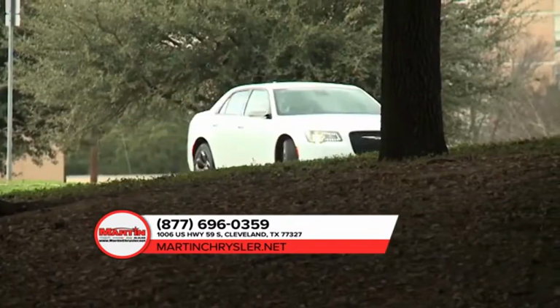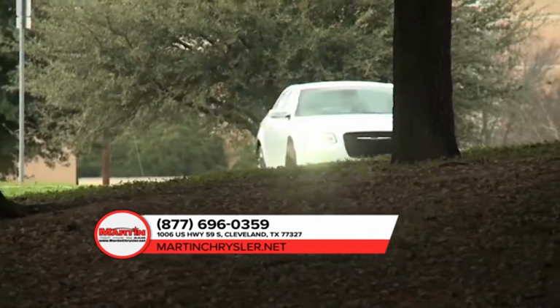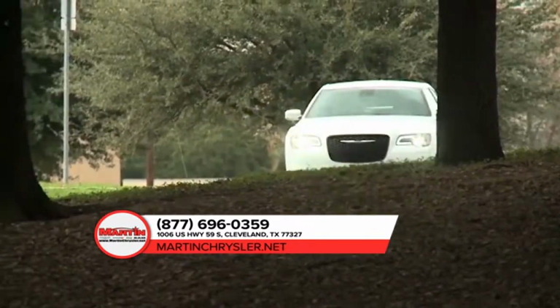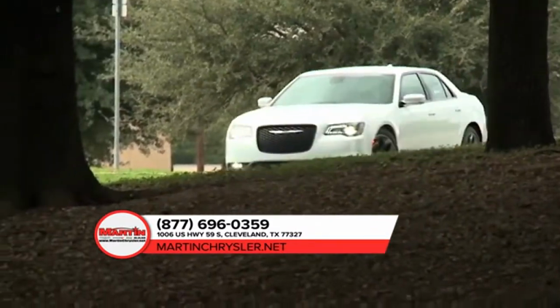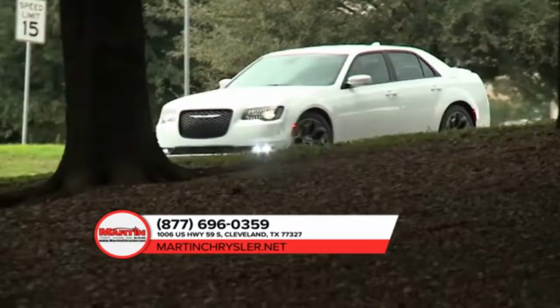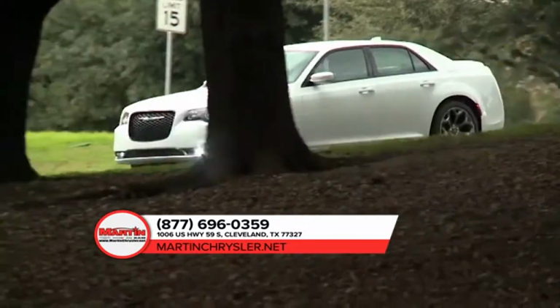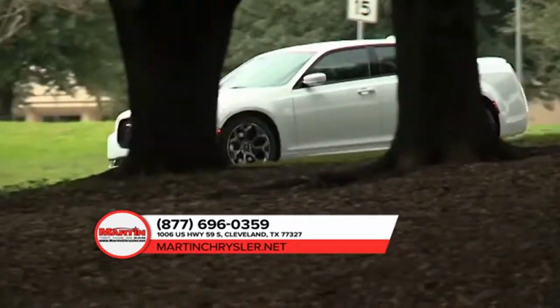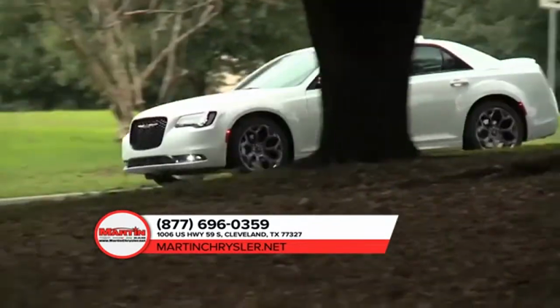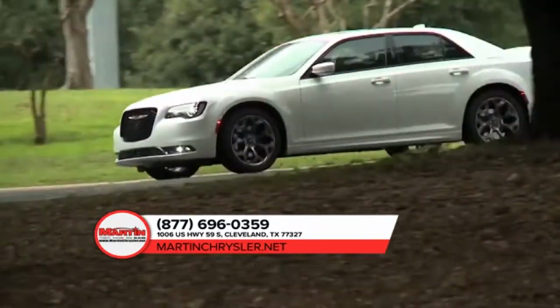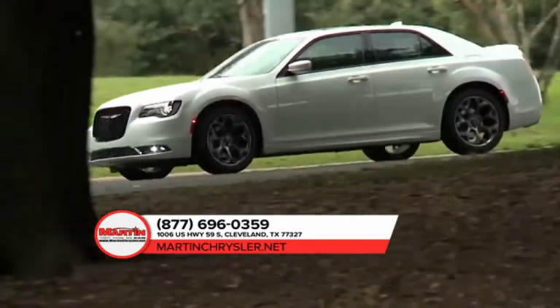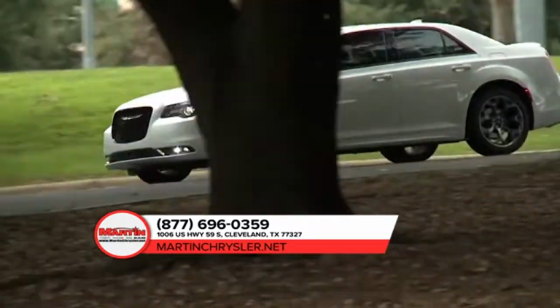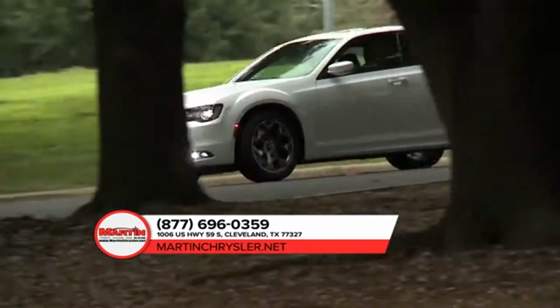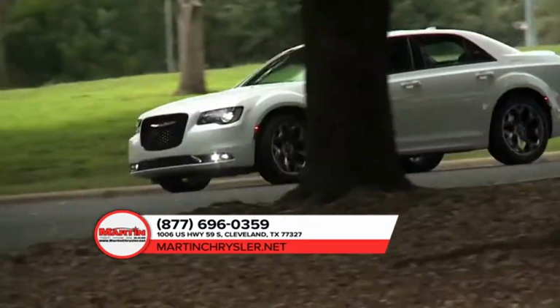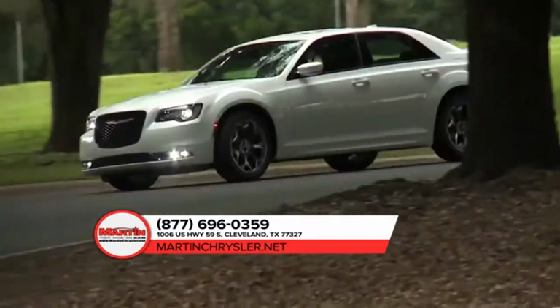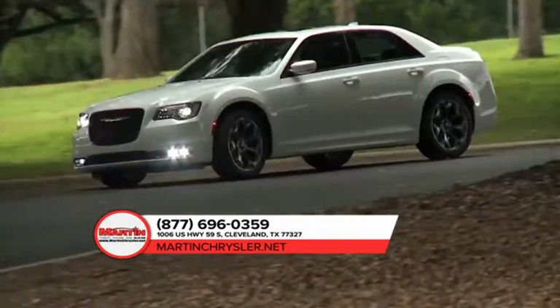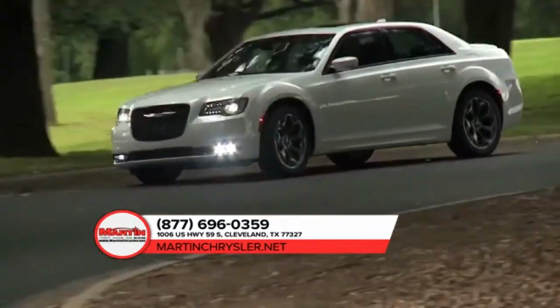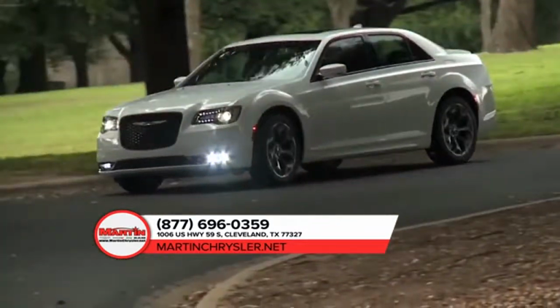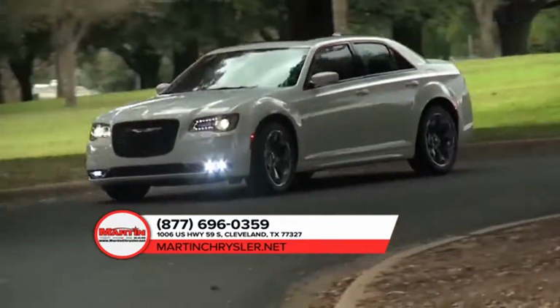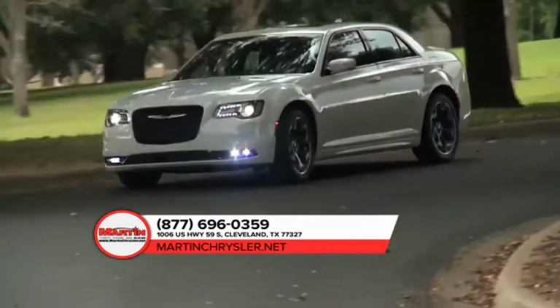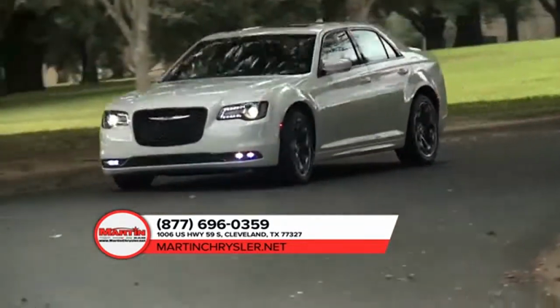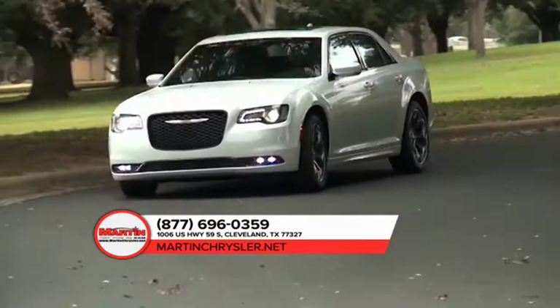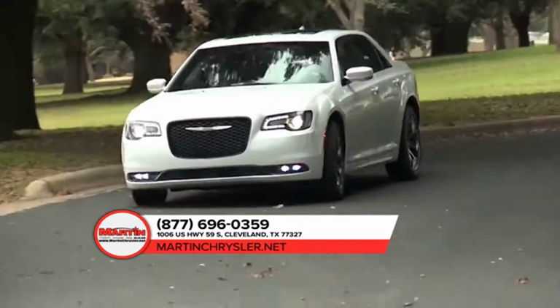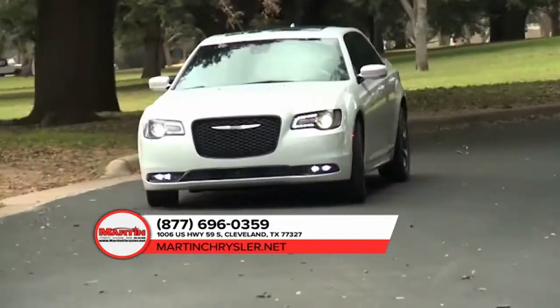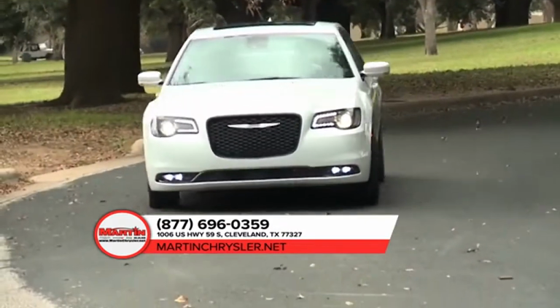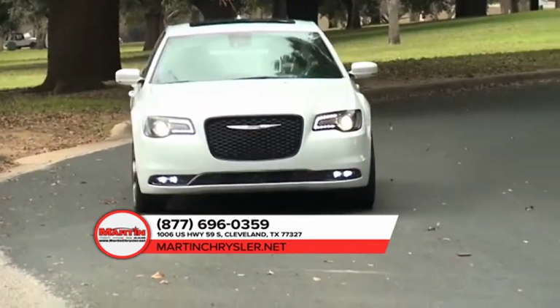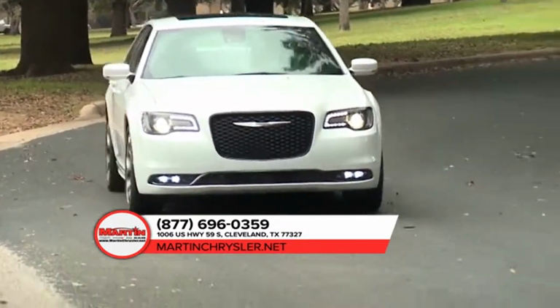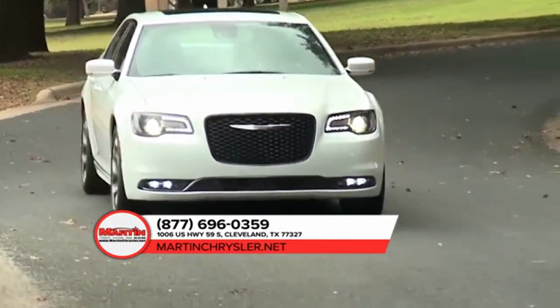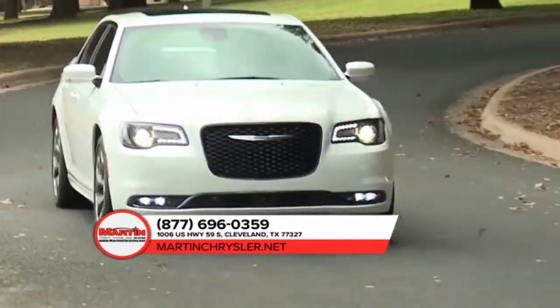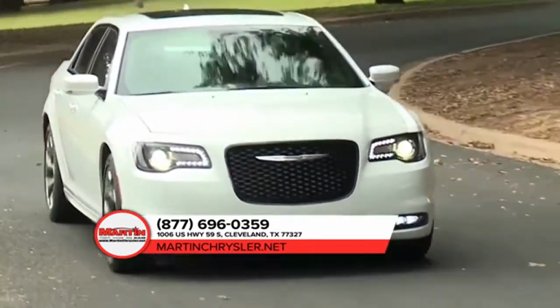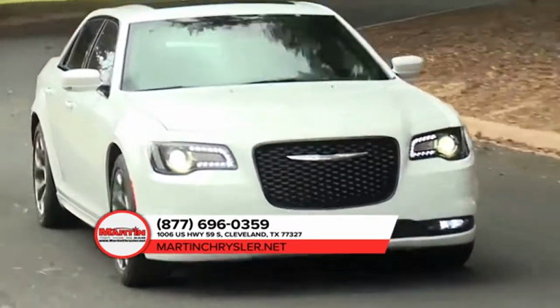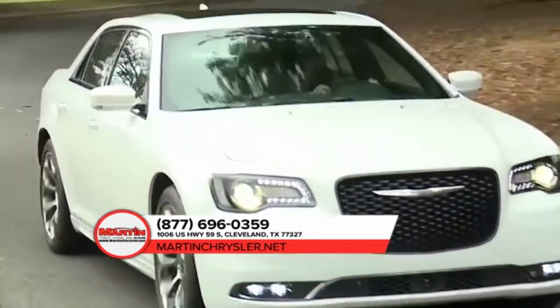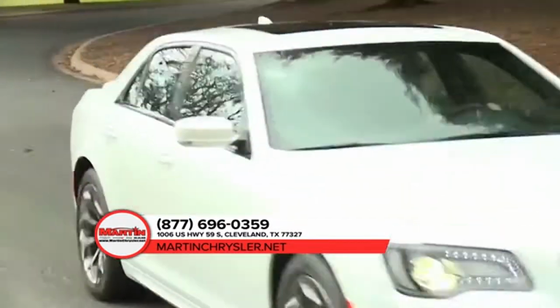Chrysler believes that wheels define the character of a vehicle, which is why the 2018 Chrysler 300 offers nine different wheel designs in 17, 18, 19, and 20 inches.